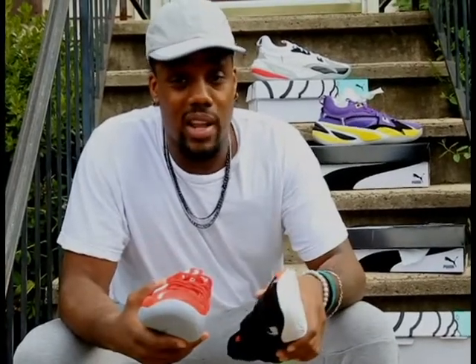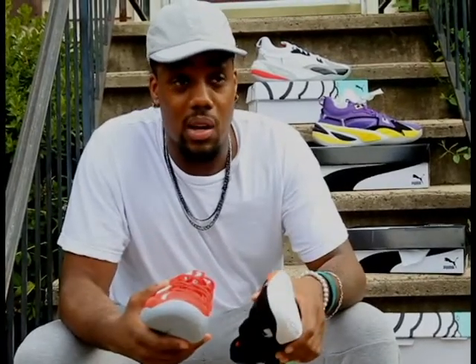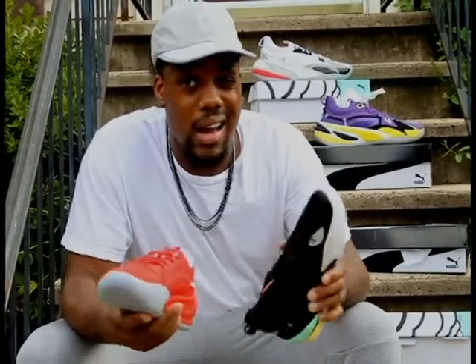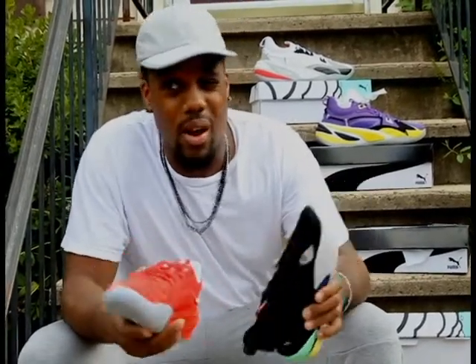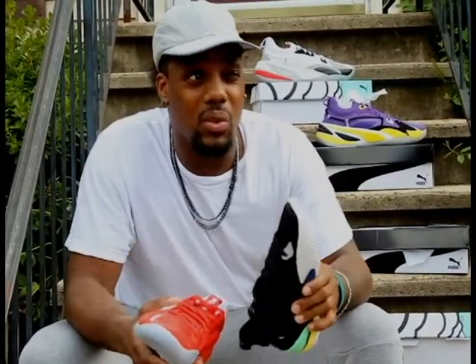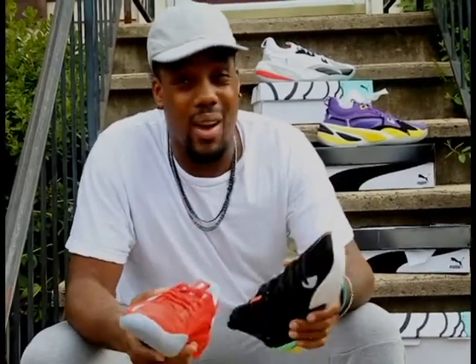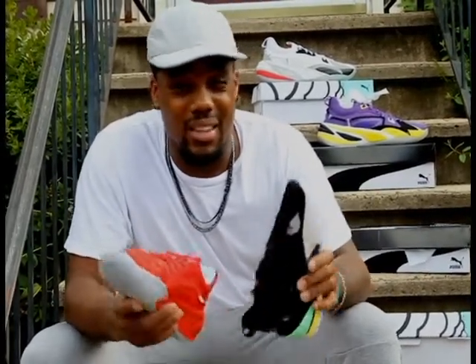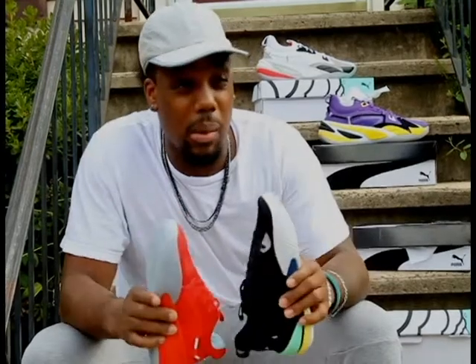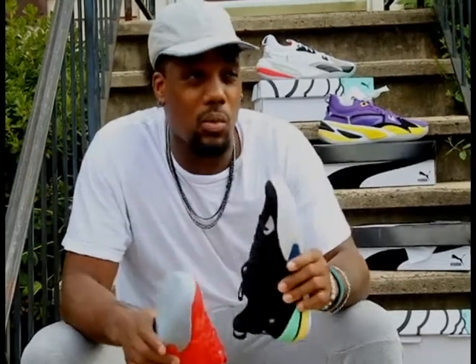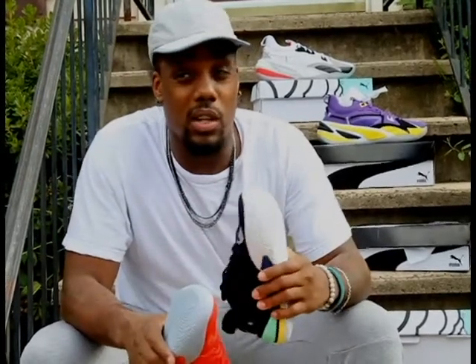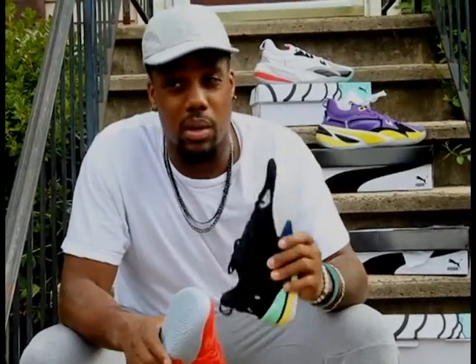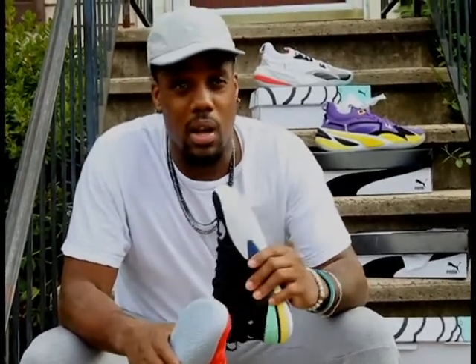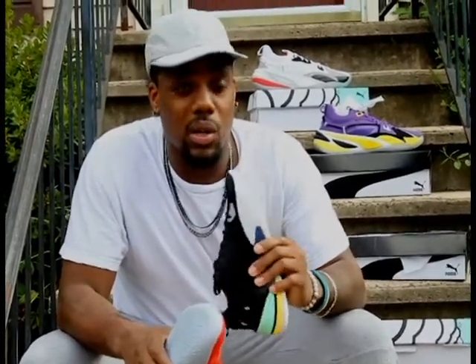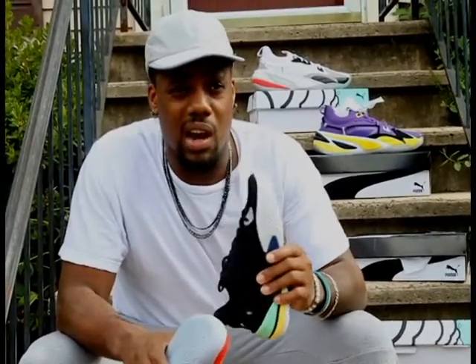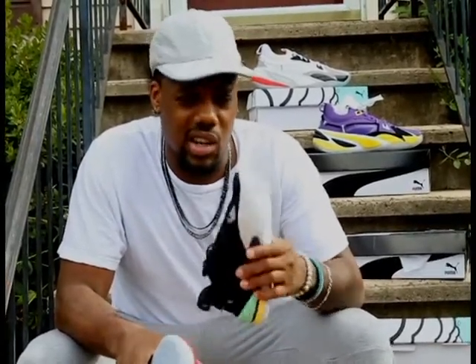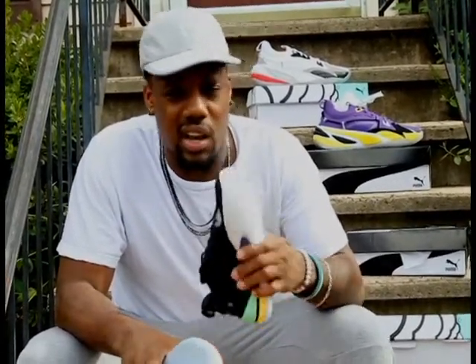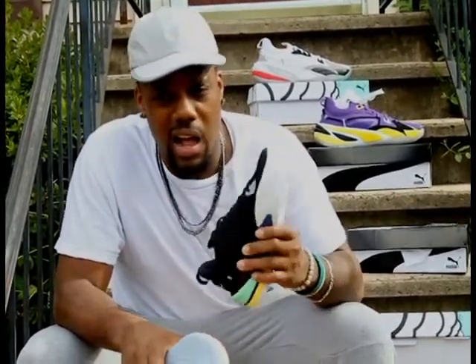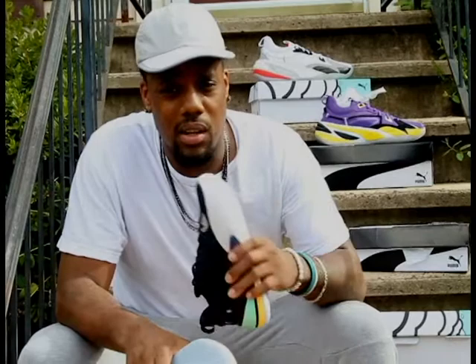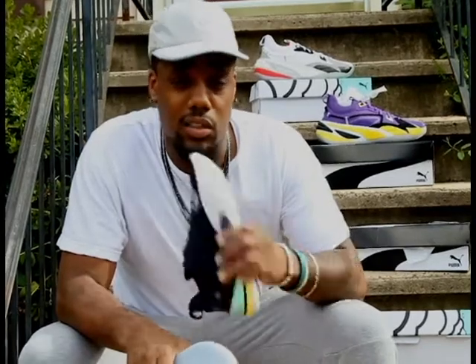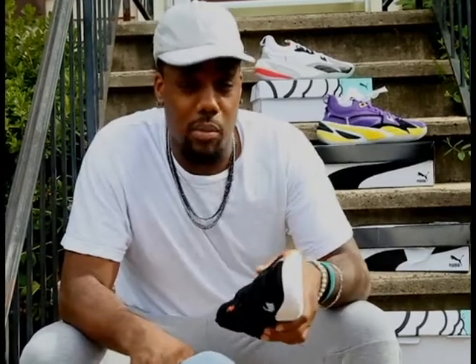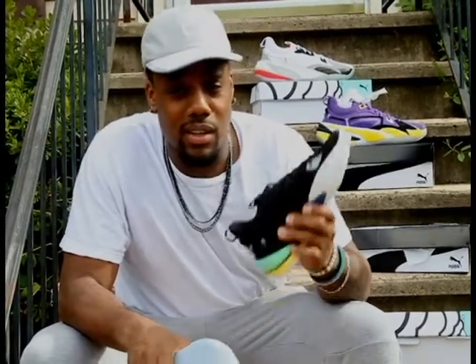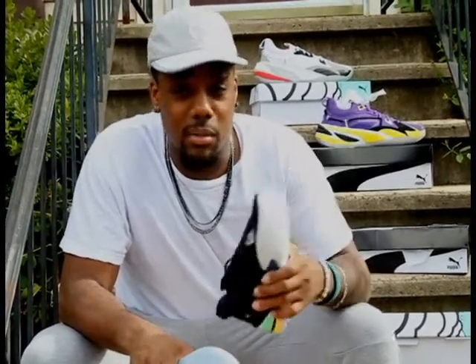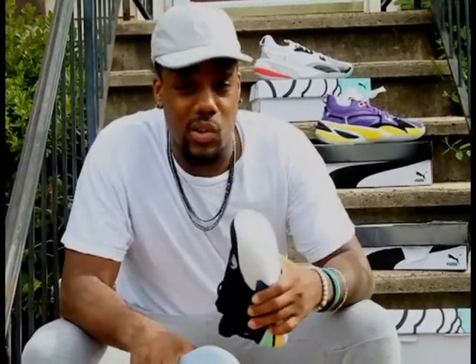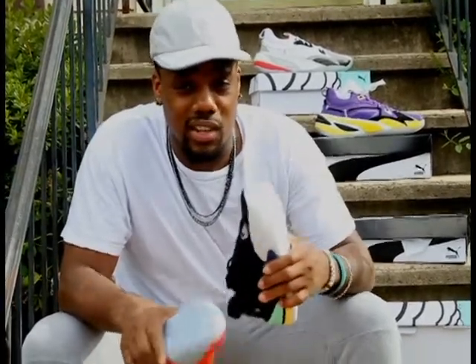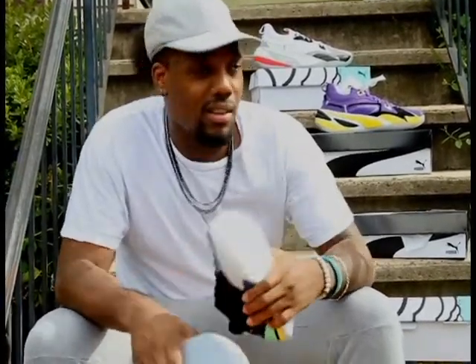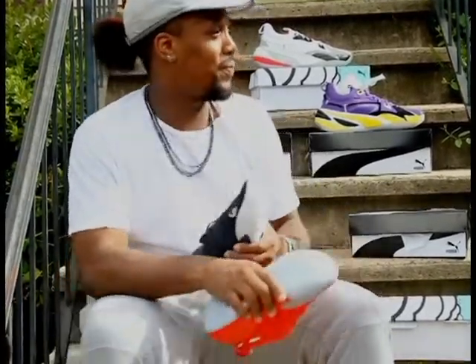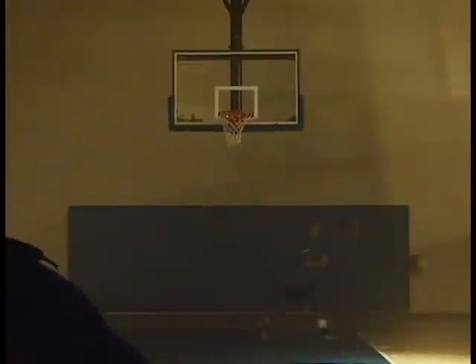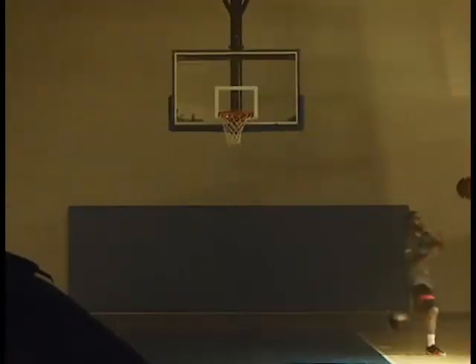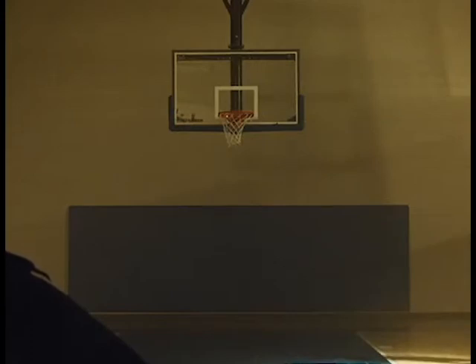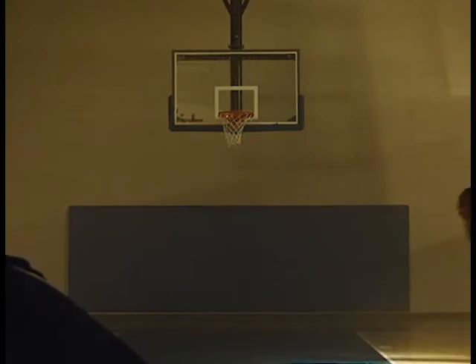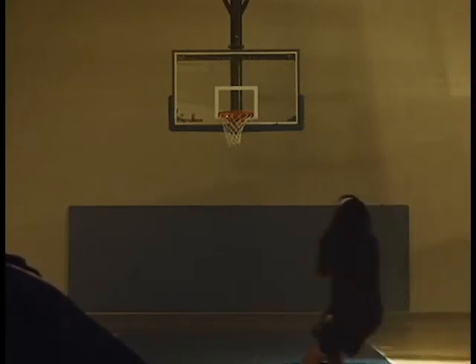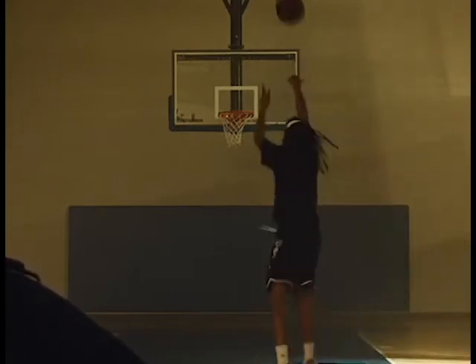It's your boy Black Tray. I'll see you on the next one. I gotta figure out what we're doing — I got a lot of kicks. I think we're gonna do these Caries that I just got. Hit me up, hit the subscribe button, let me know what you guys think.